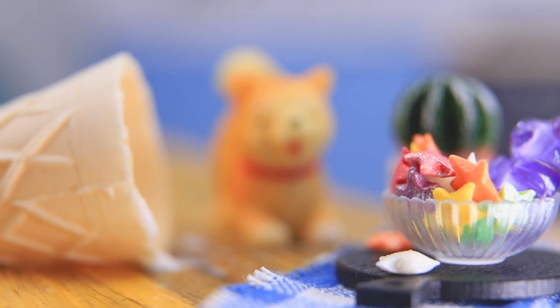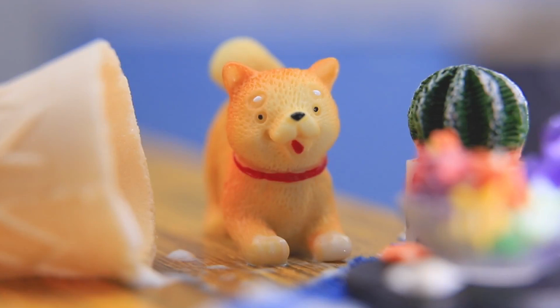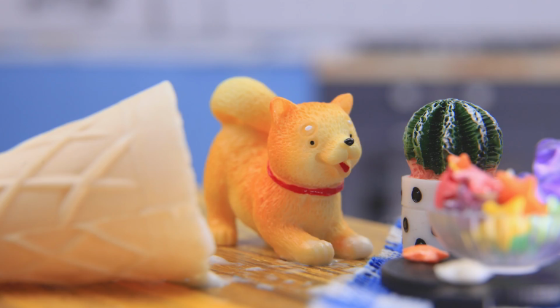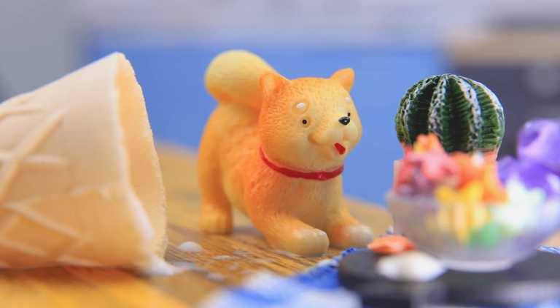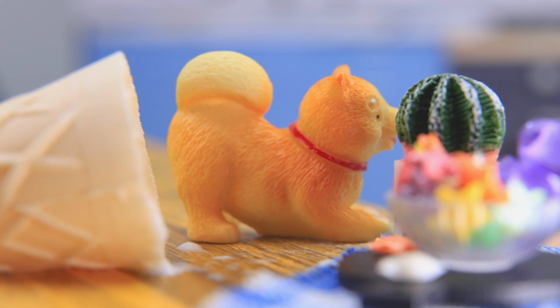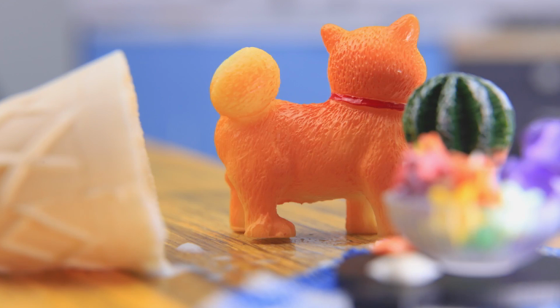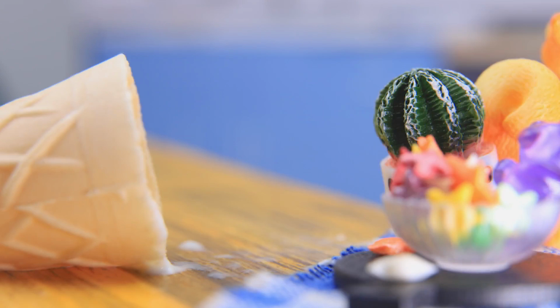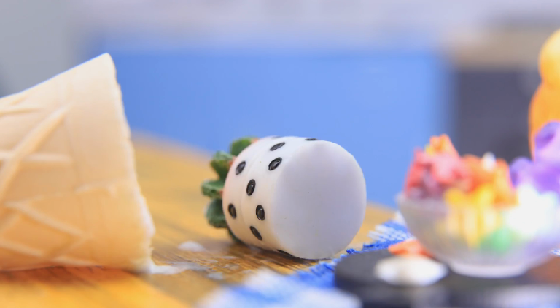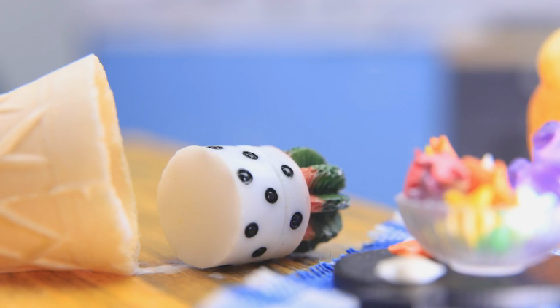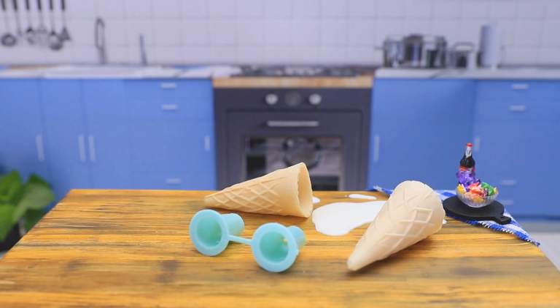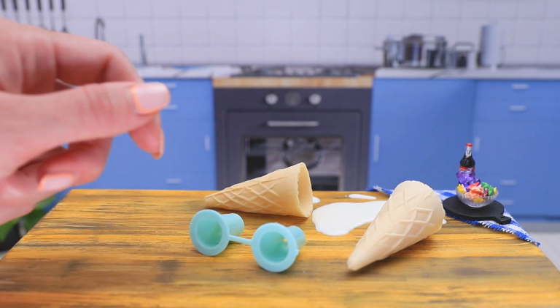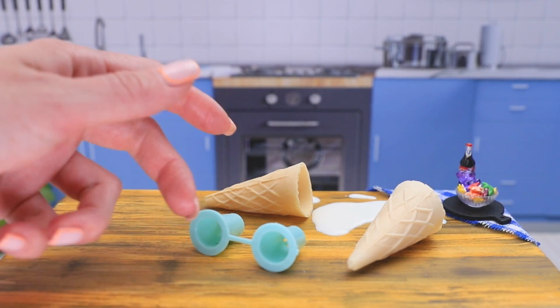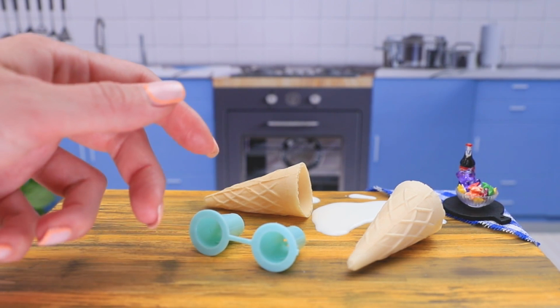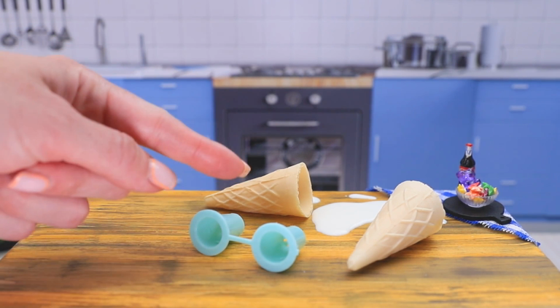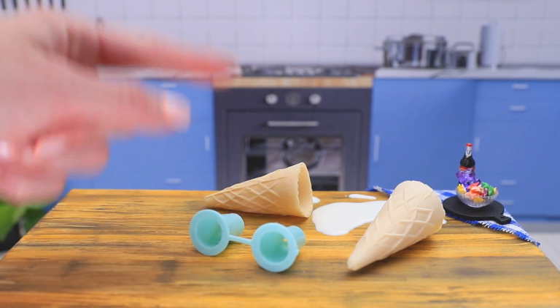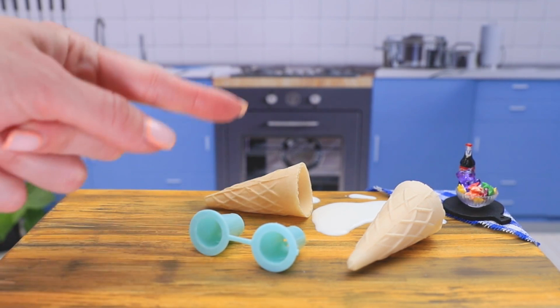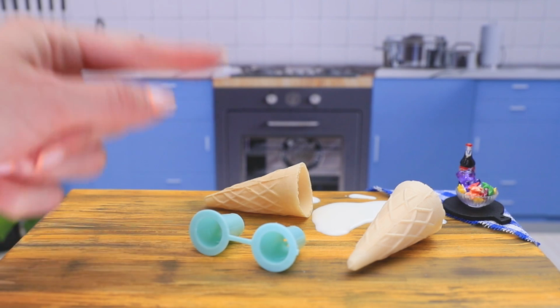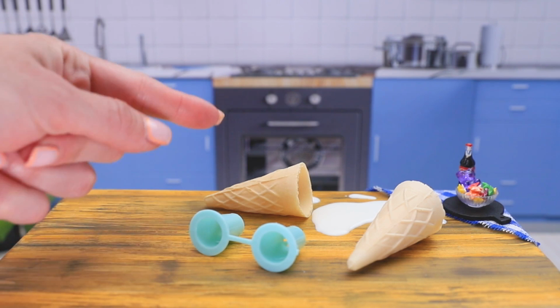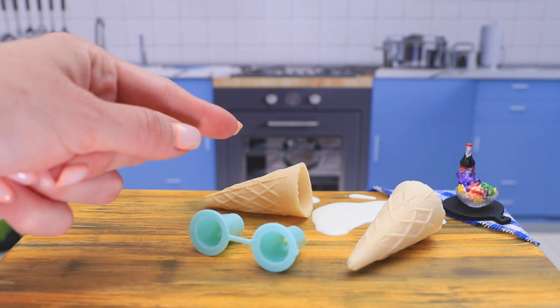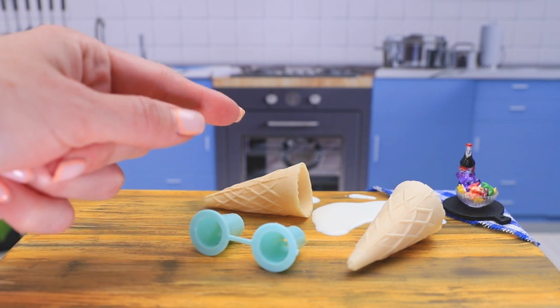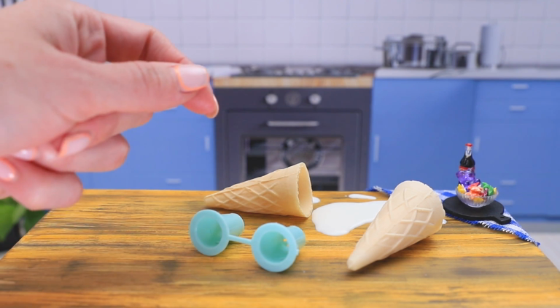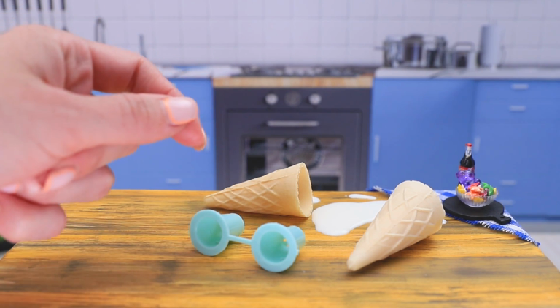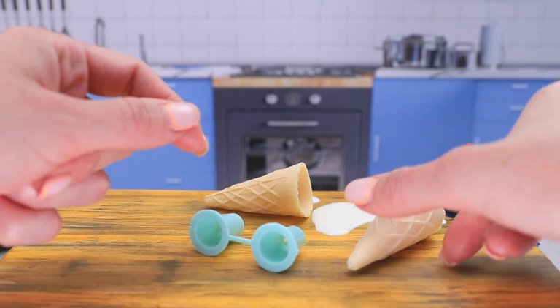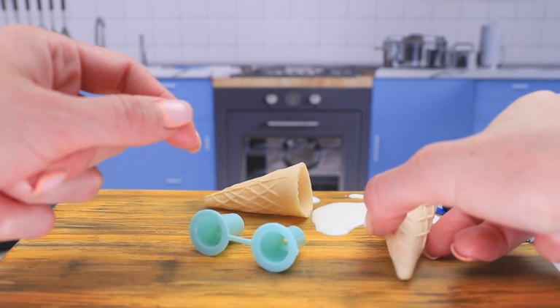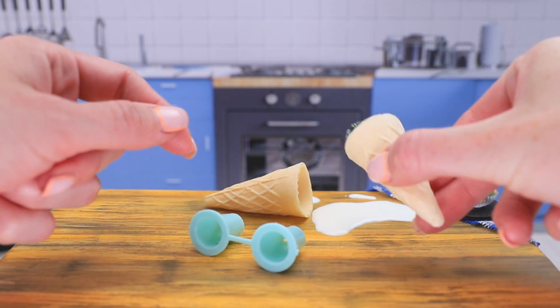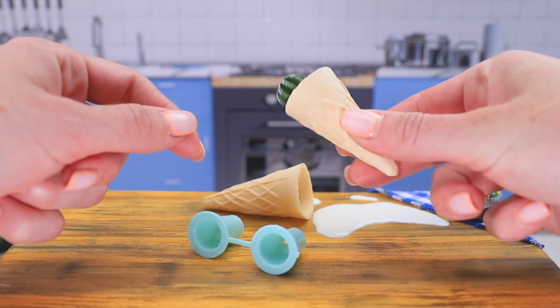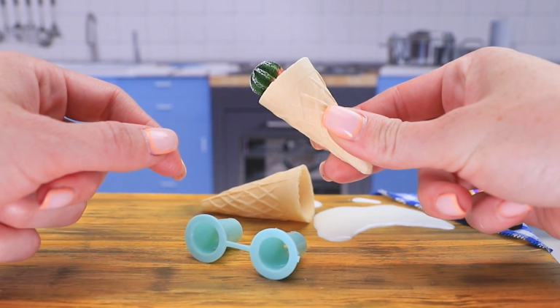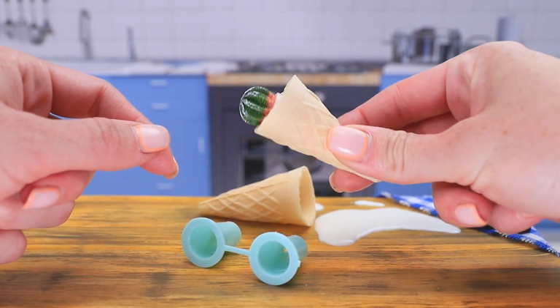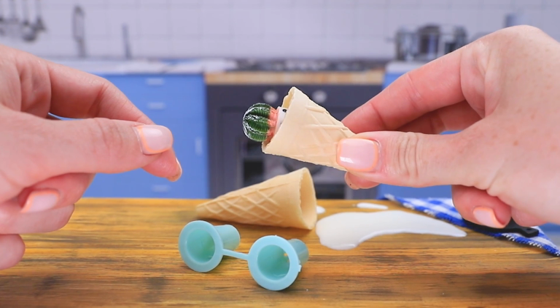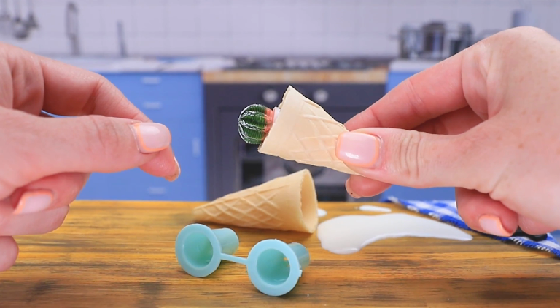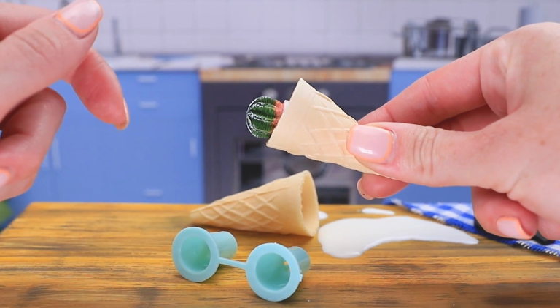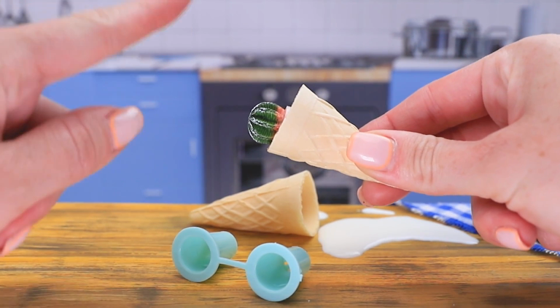Ouch! Ouch! Oh no! Oh... I have an idea!